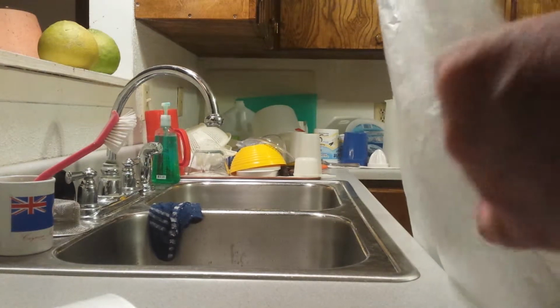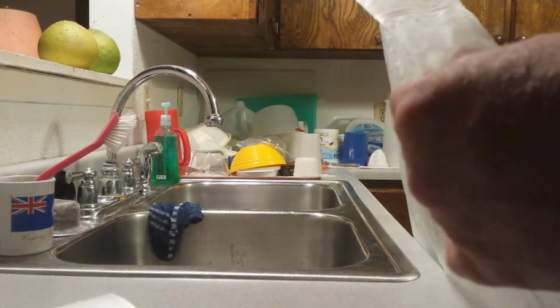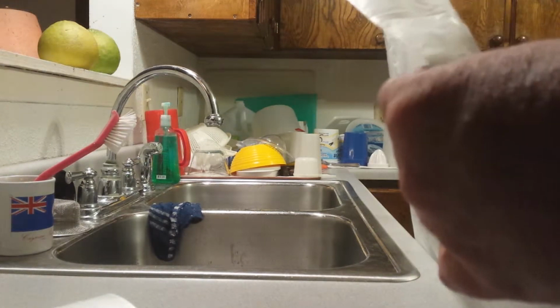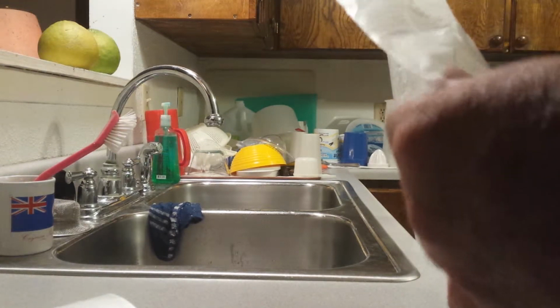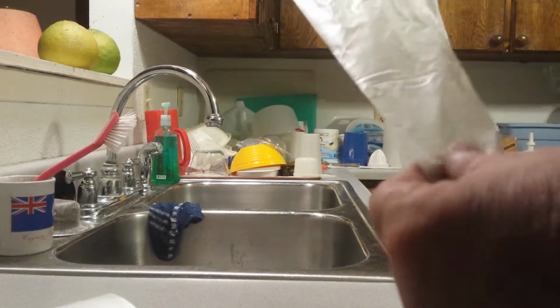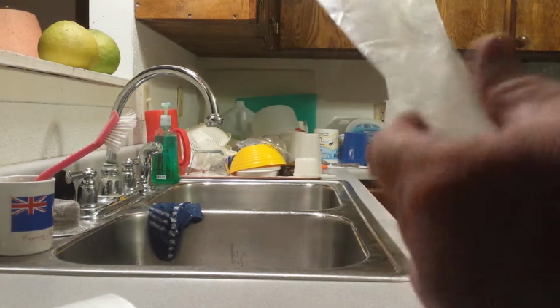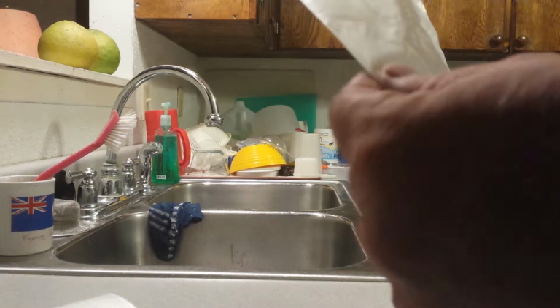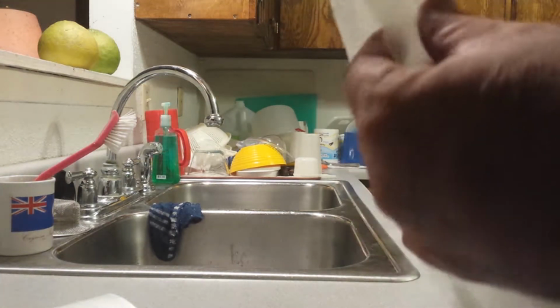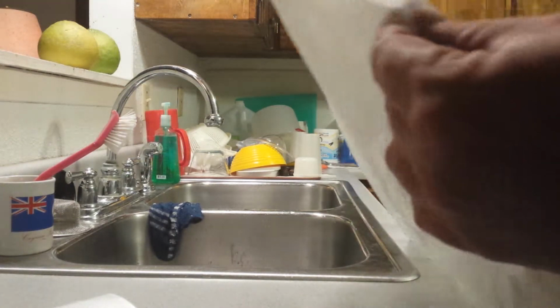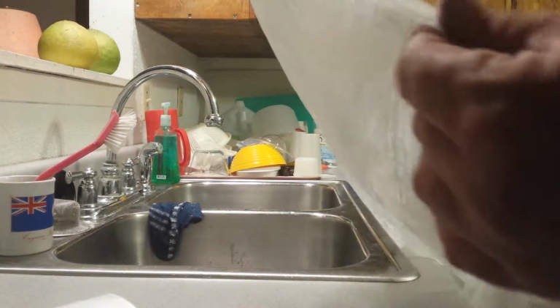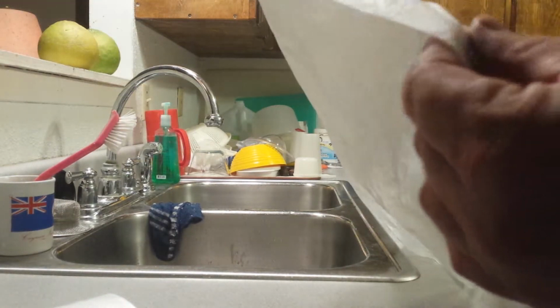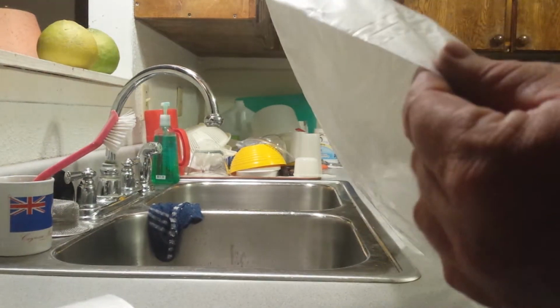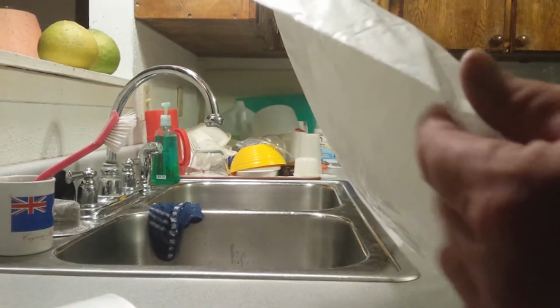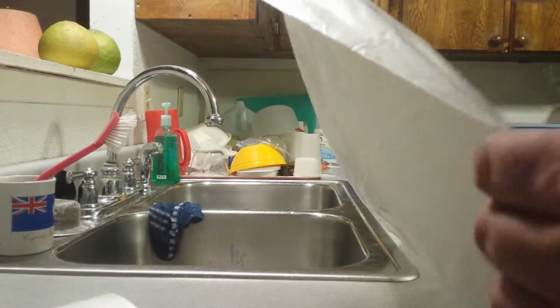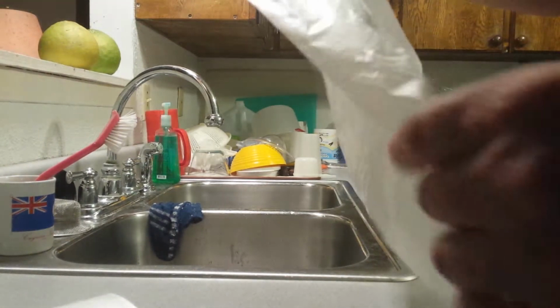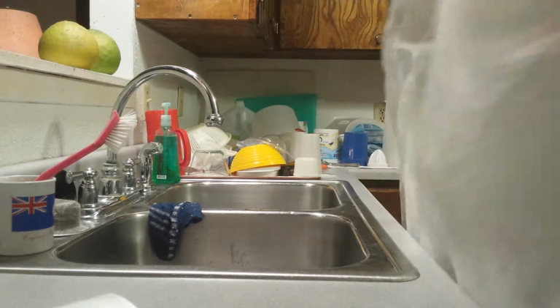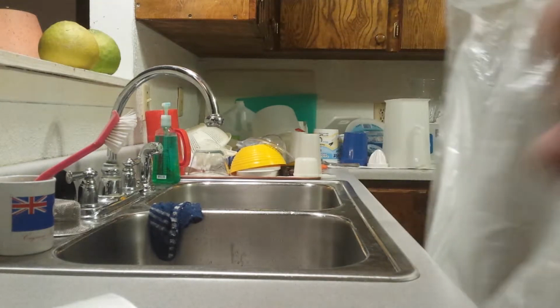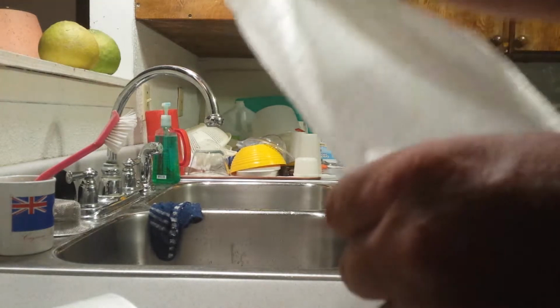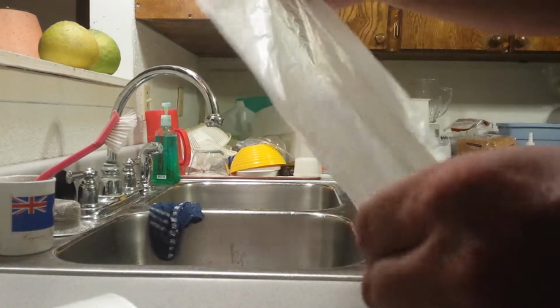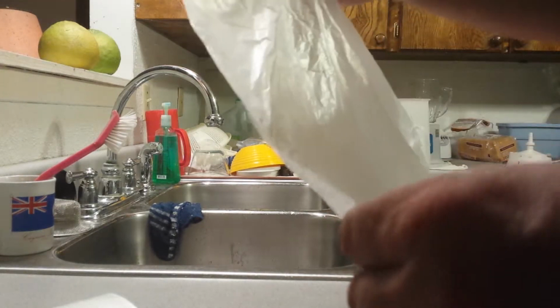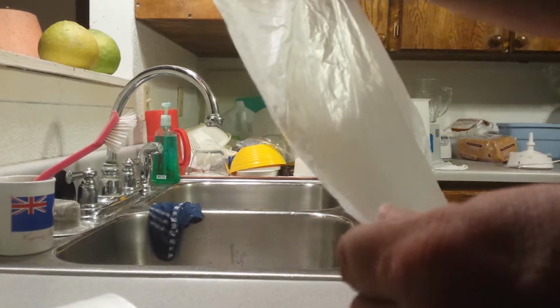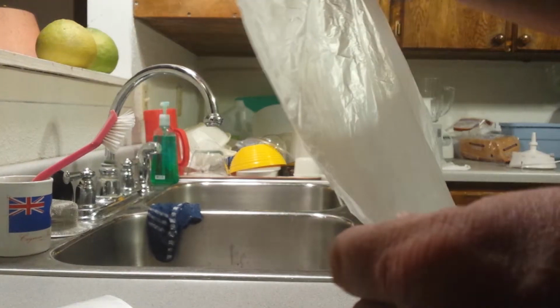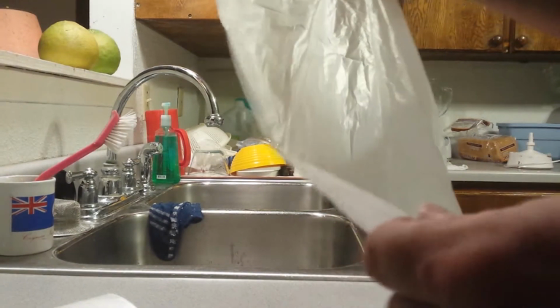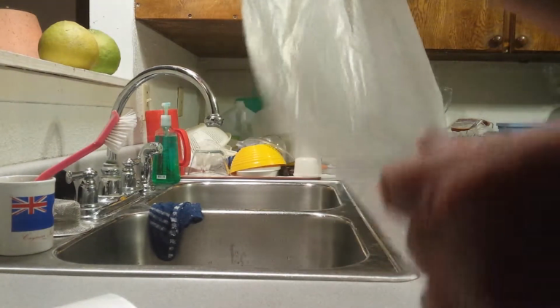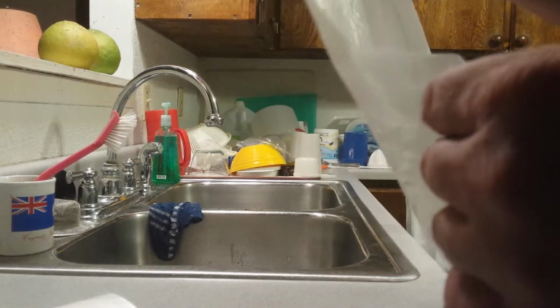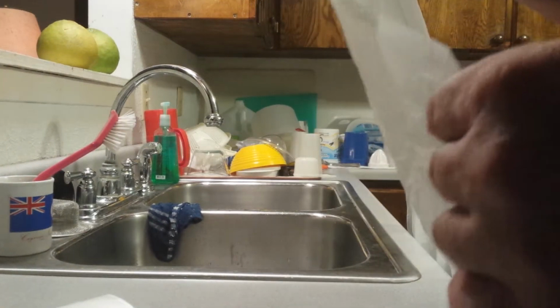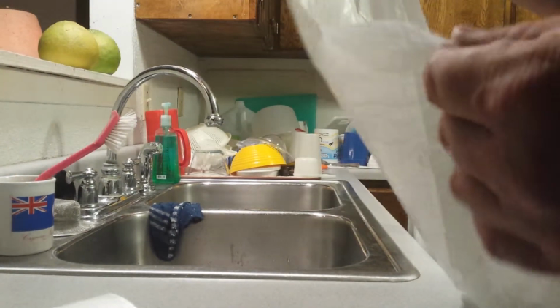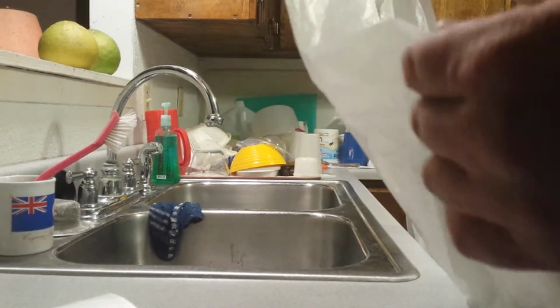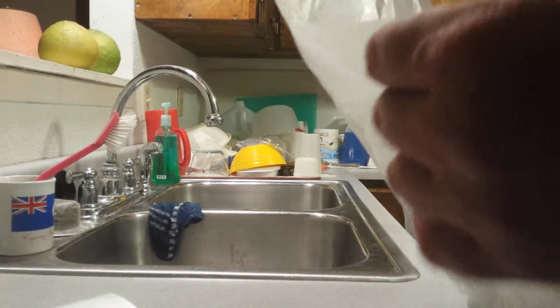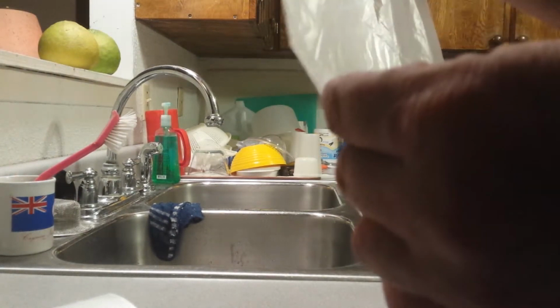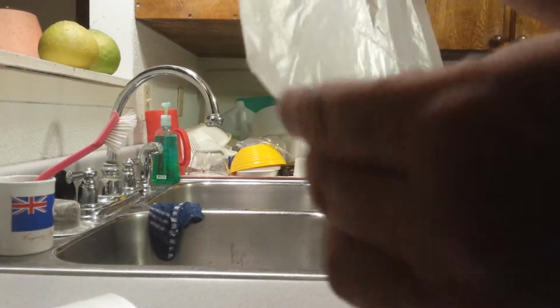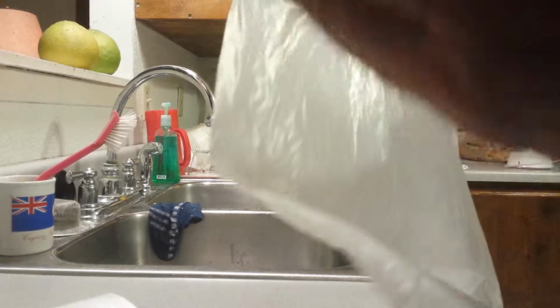But right here a lot of times people have trouble trying to get that apart, and I know my wife really has trouble. She usually leaves the bags for me to put in the garbage can because she can't get those apart.